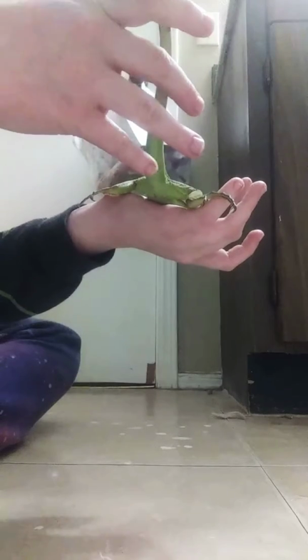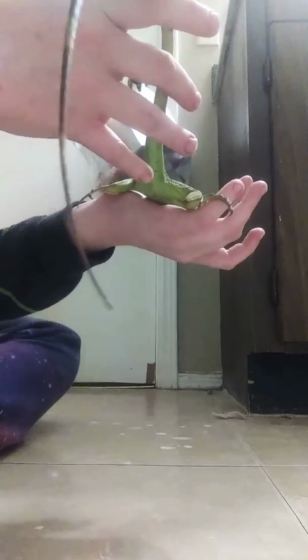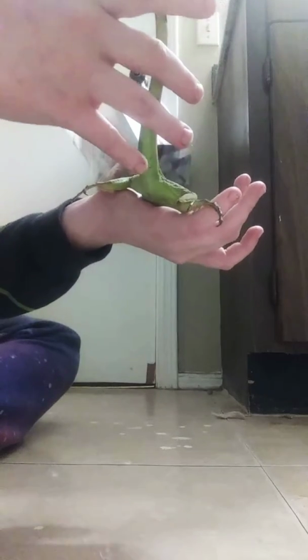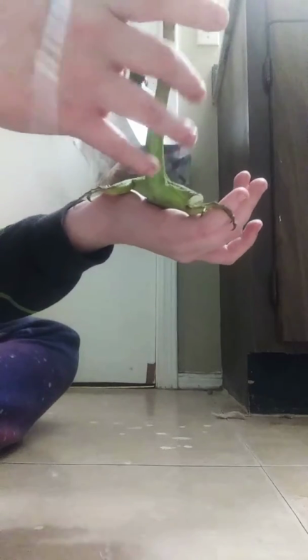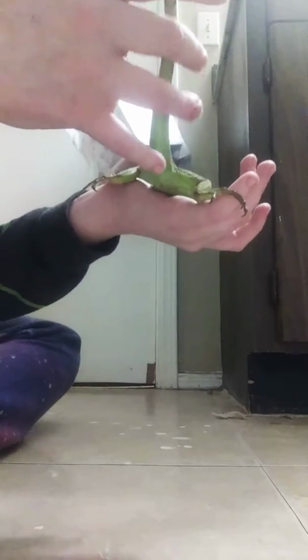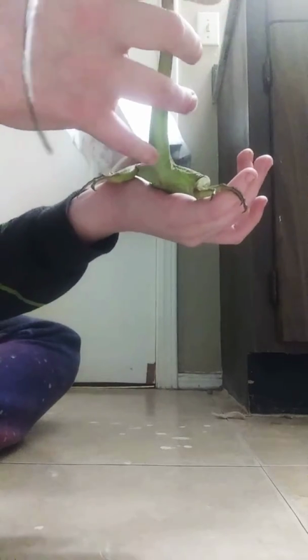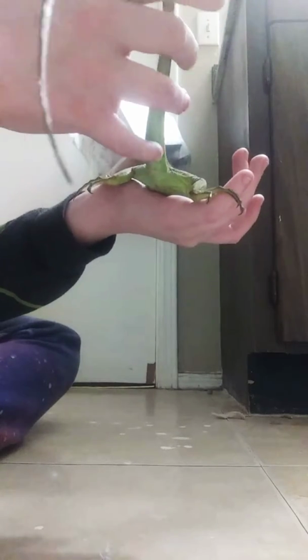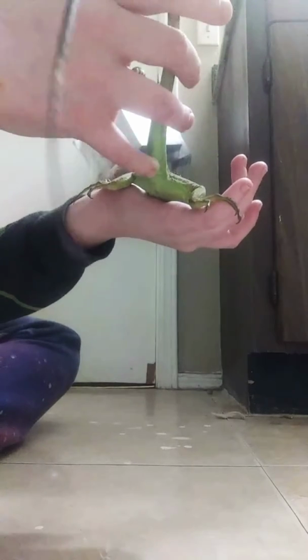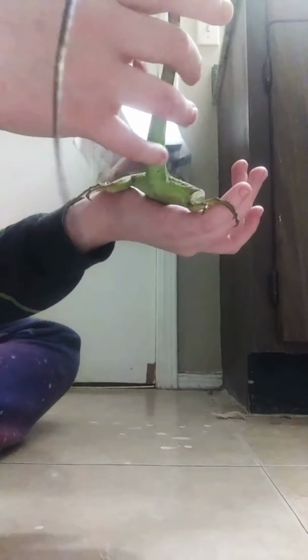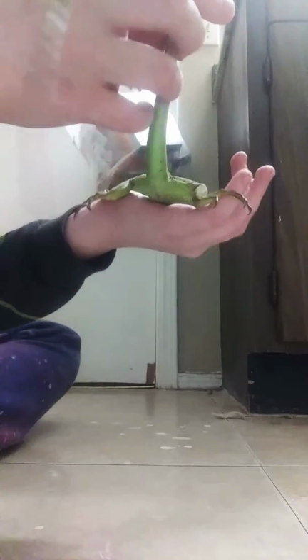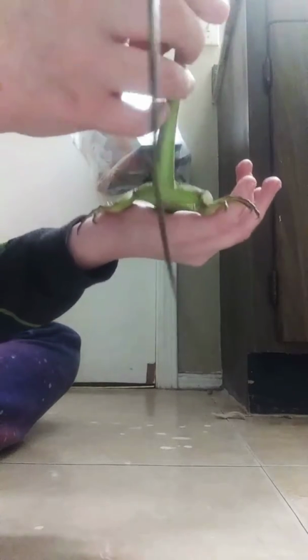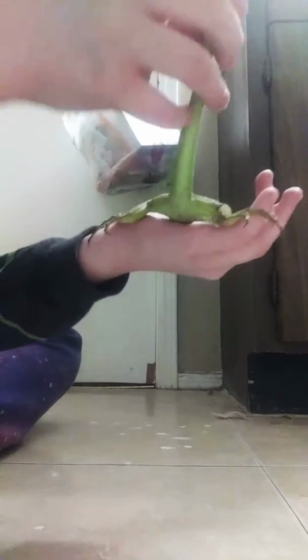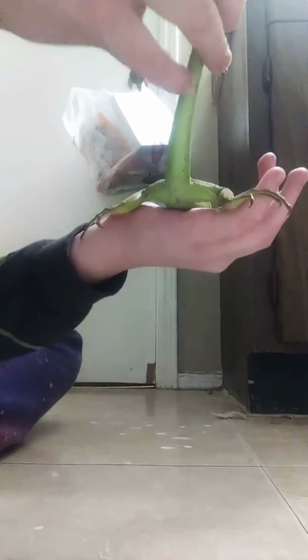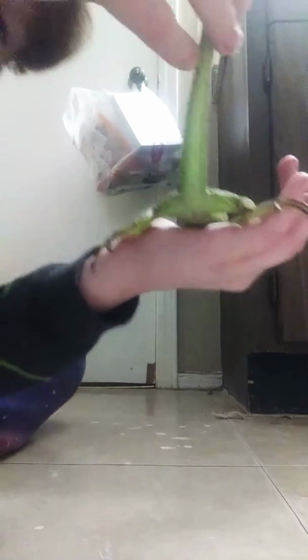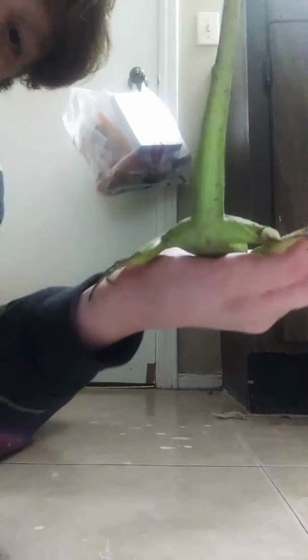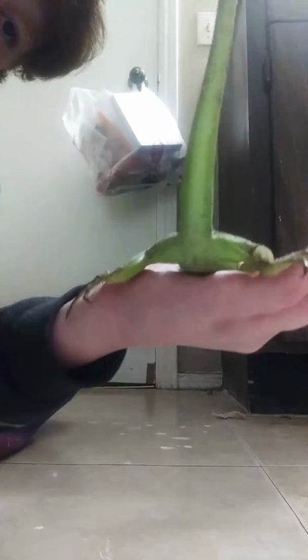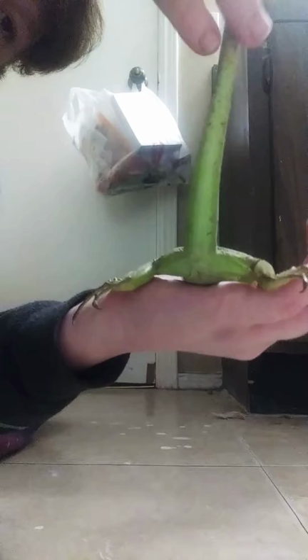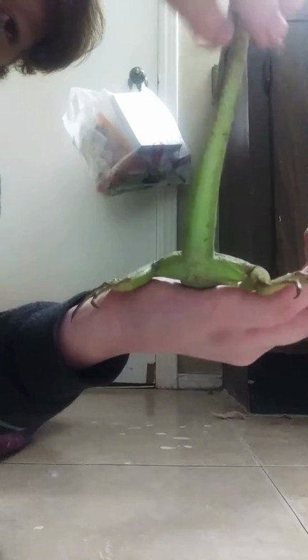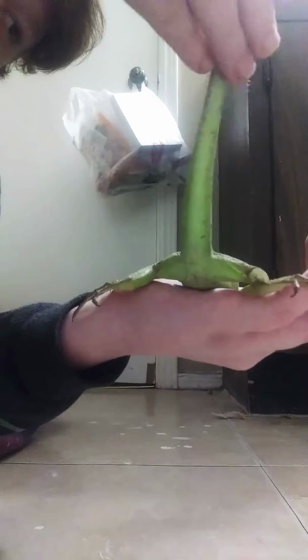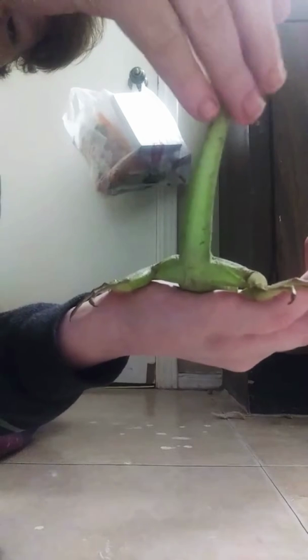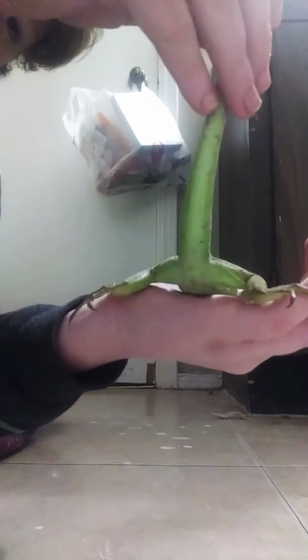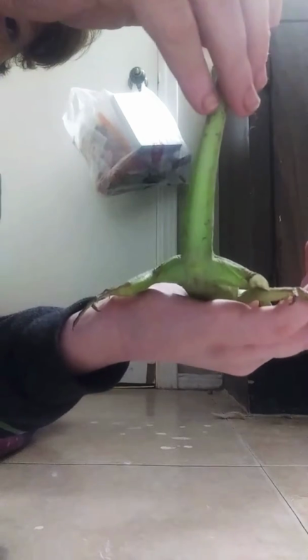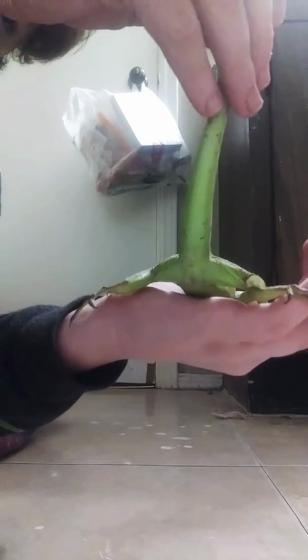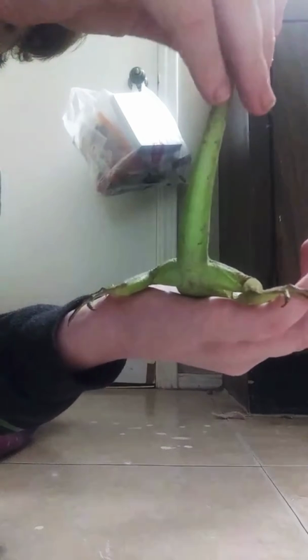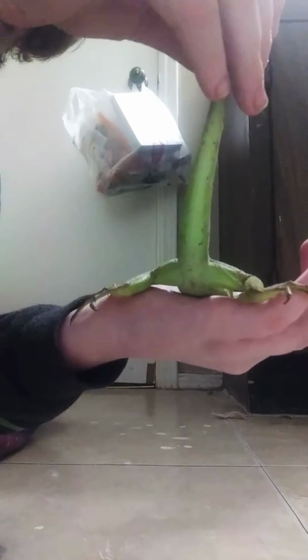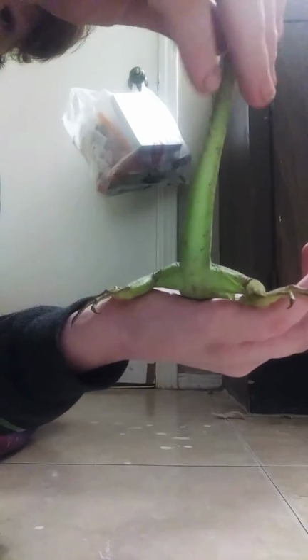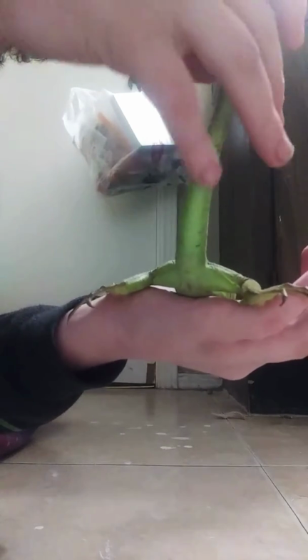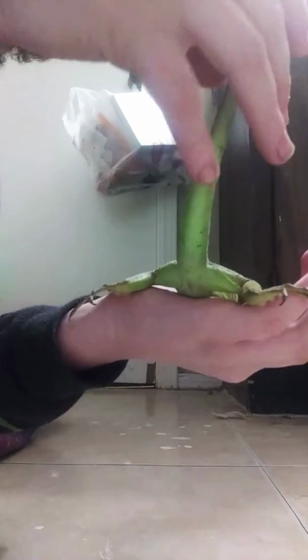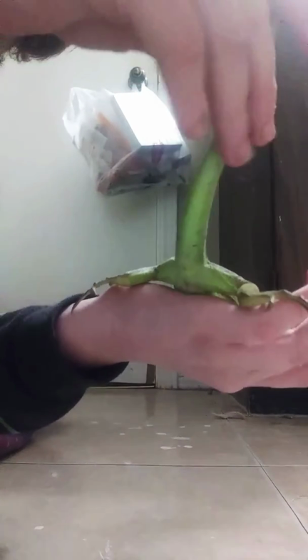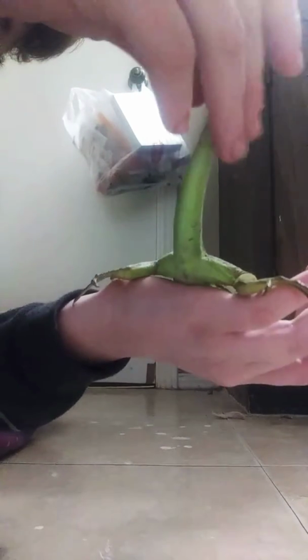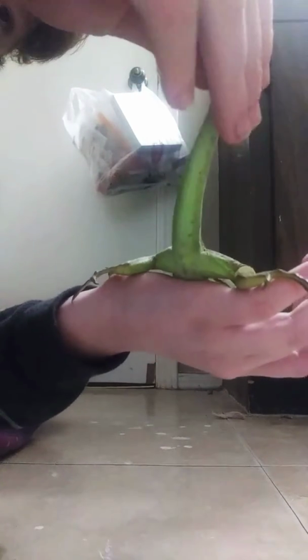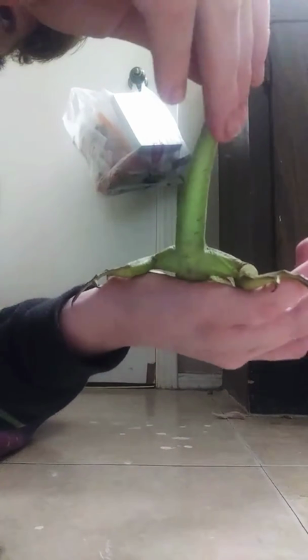Now on females, those two little bulges right there will be more together and less apart.